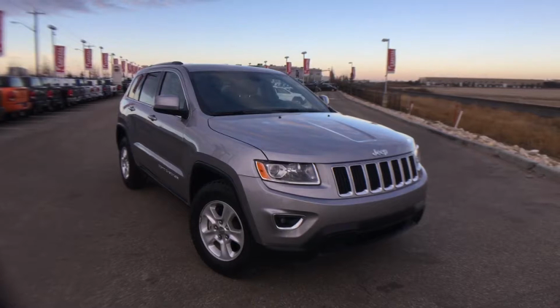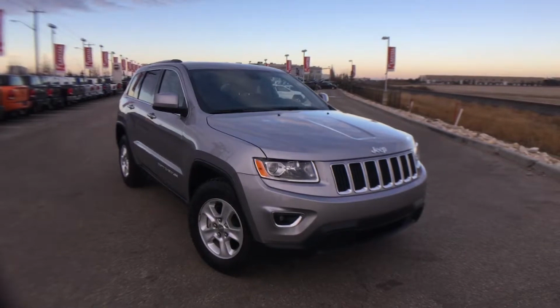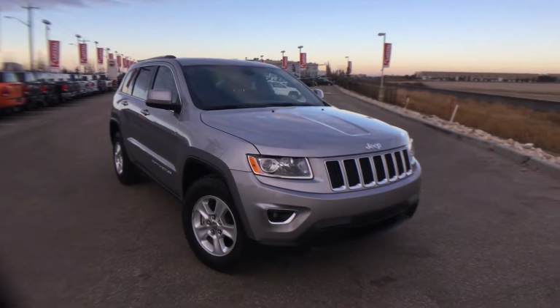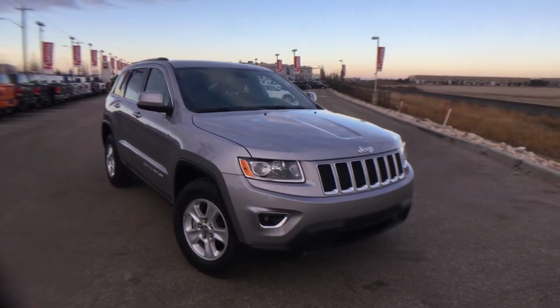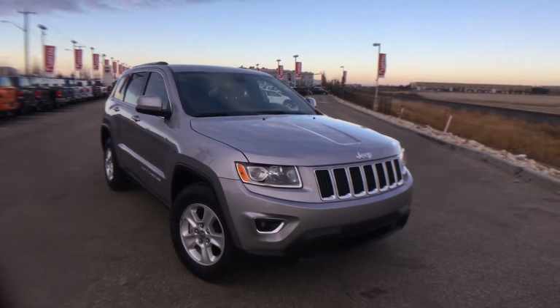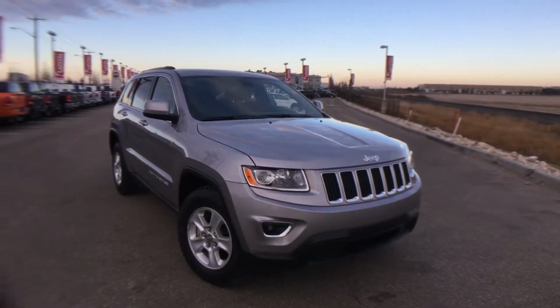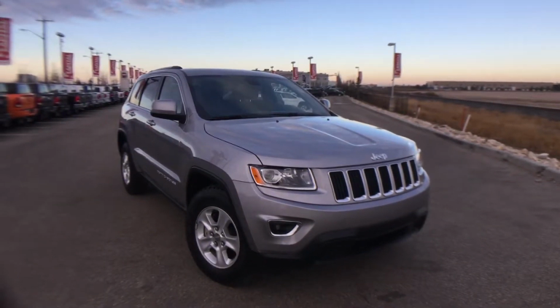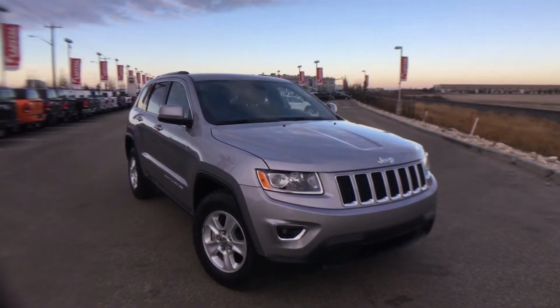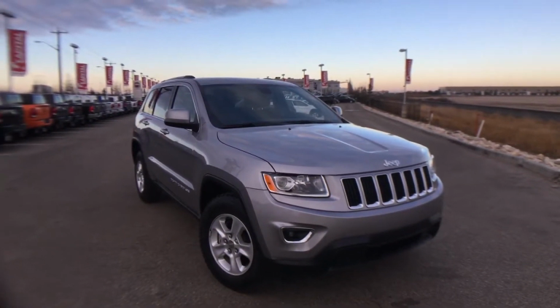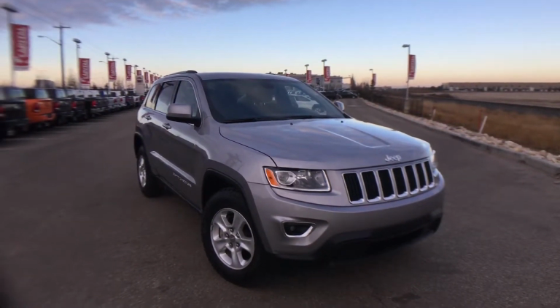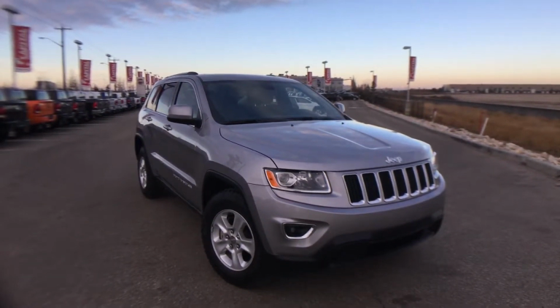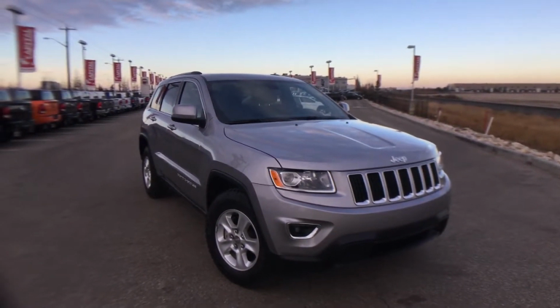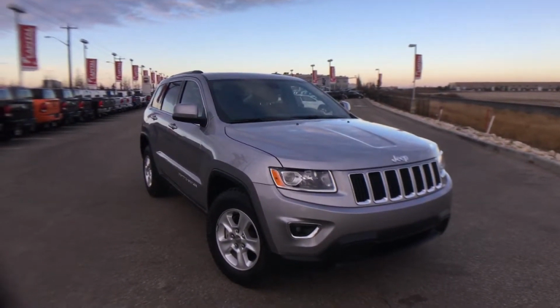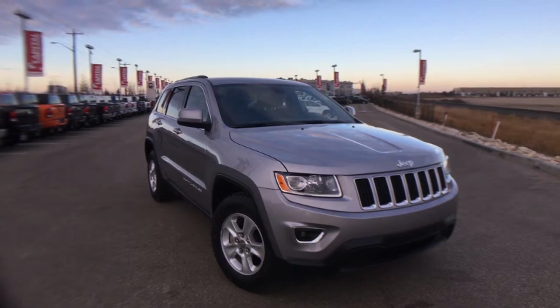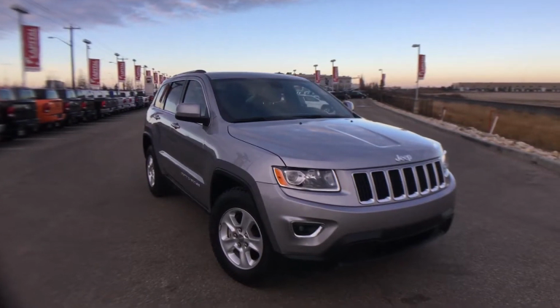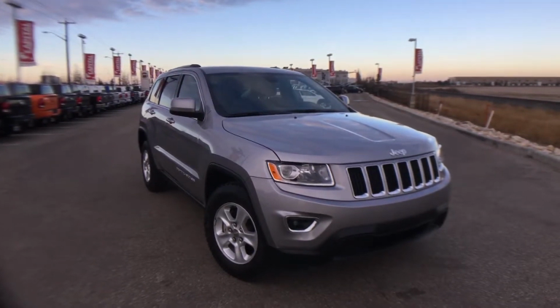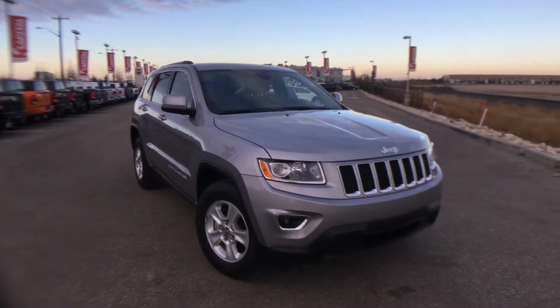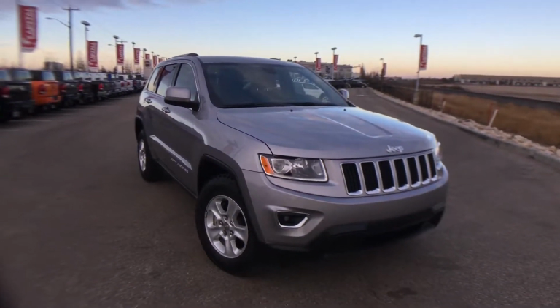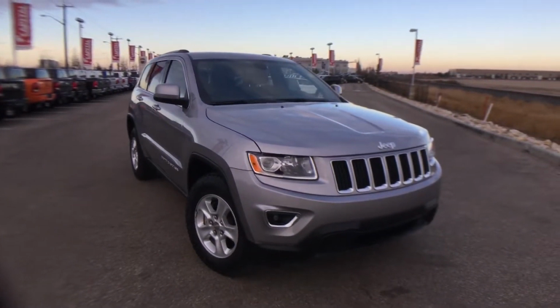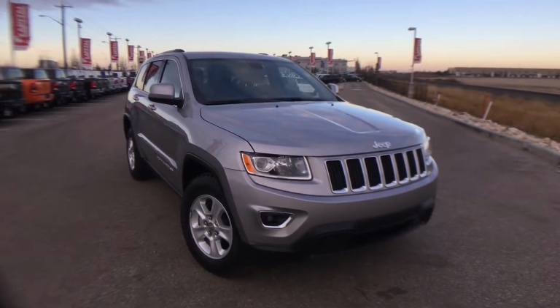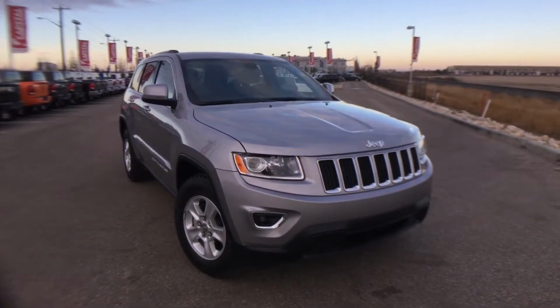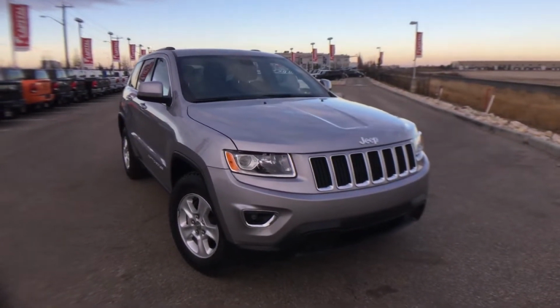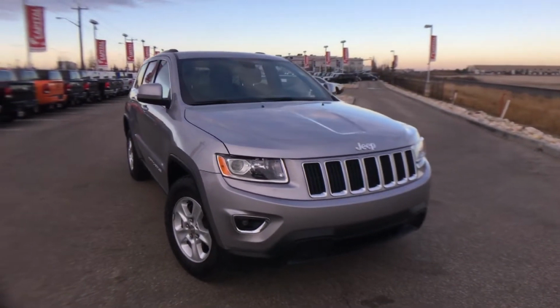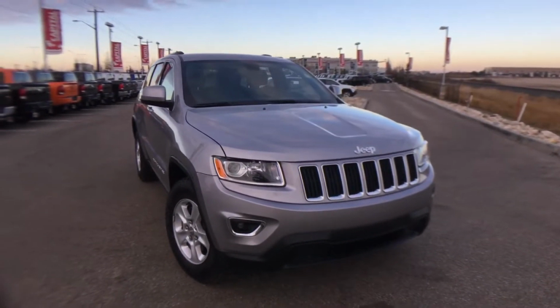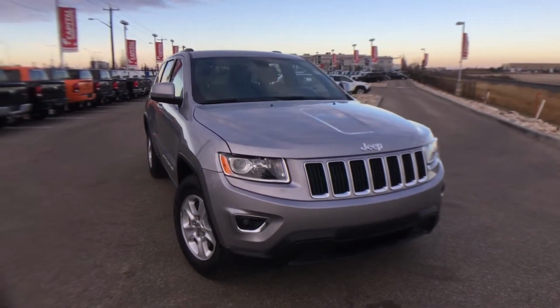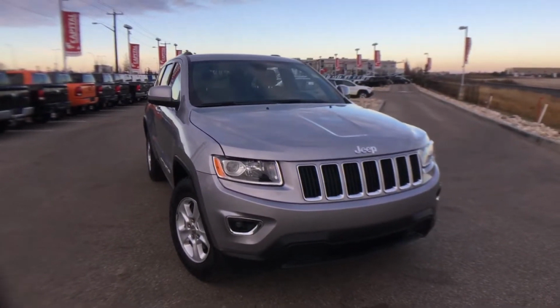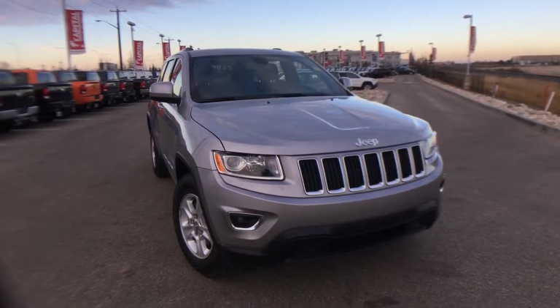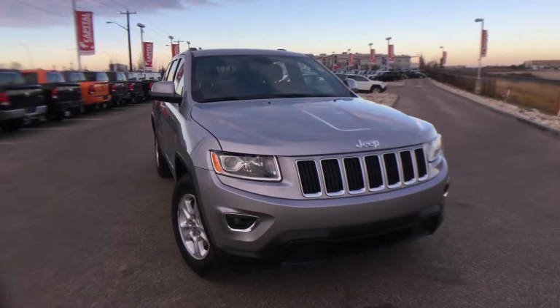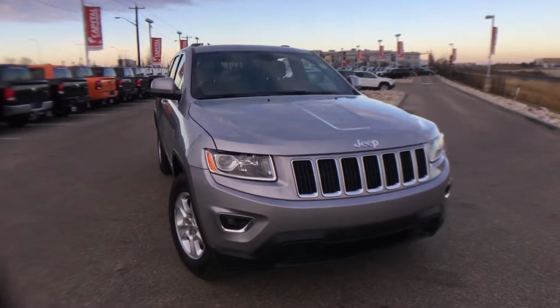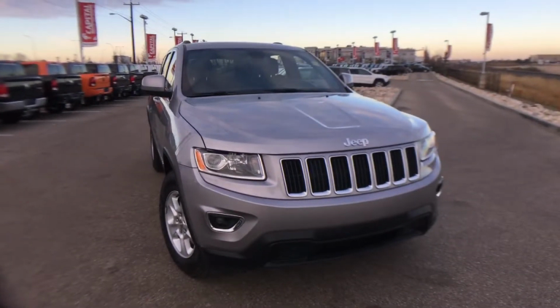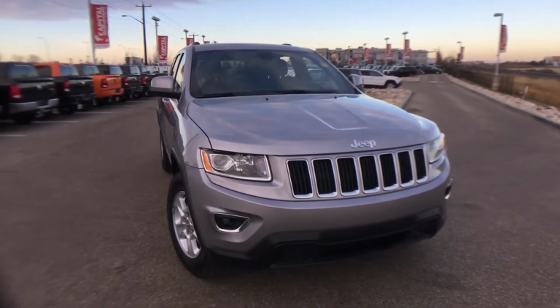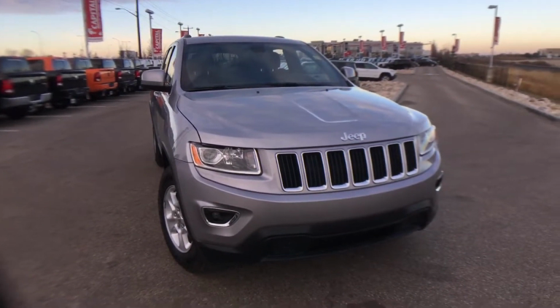Welcome to Capital Jeep. My name is Dee and today we're going to be taking a walk around this 2015 Jeep Grand Cherokee Laredo Edition. Under the hood you have the fuel efficient but still powerful 3.6 liter V6 engine.